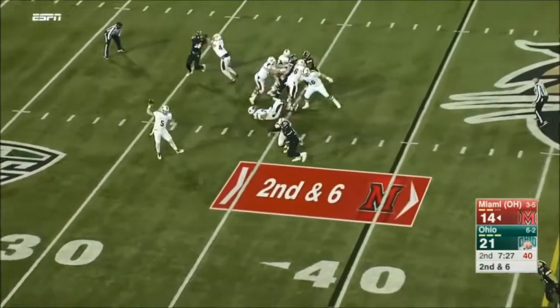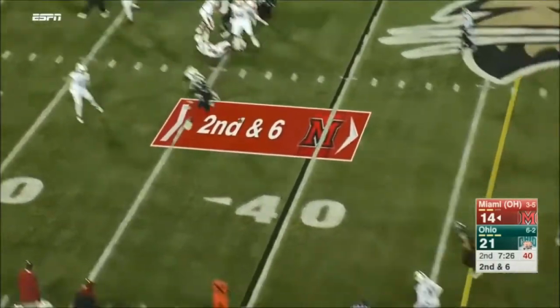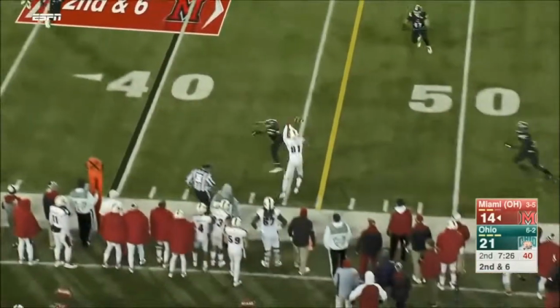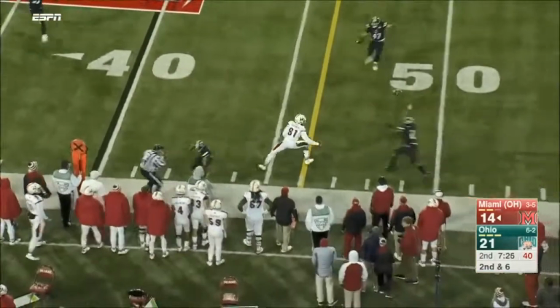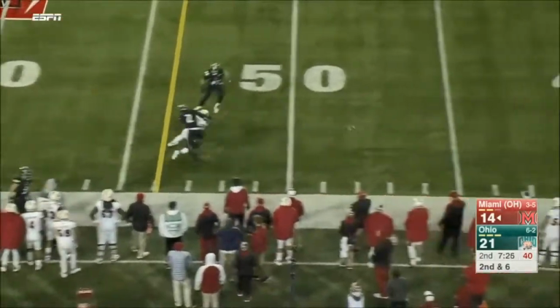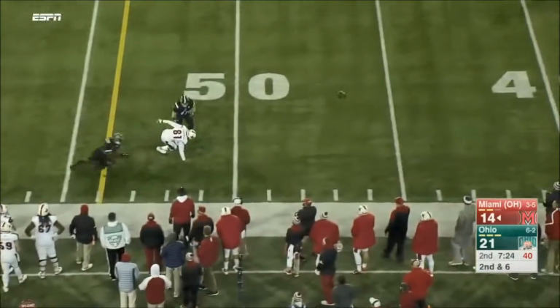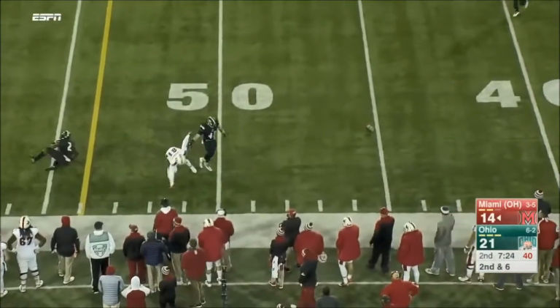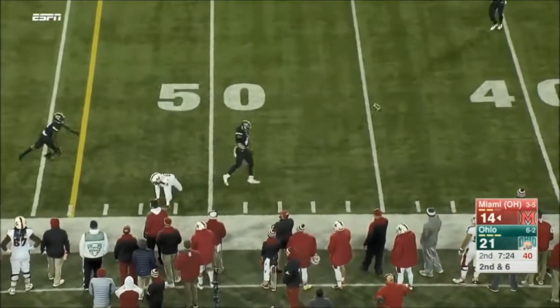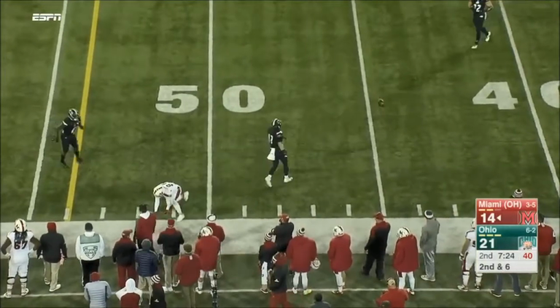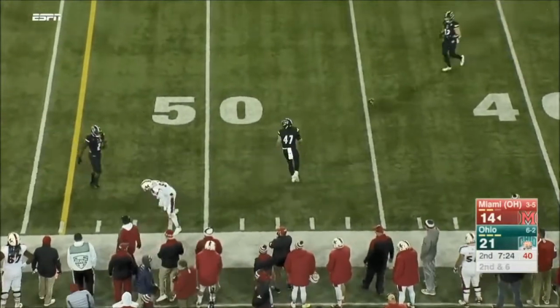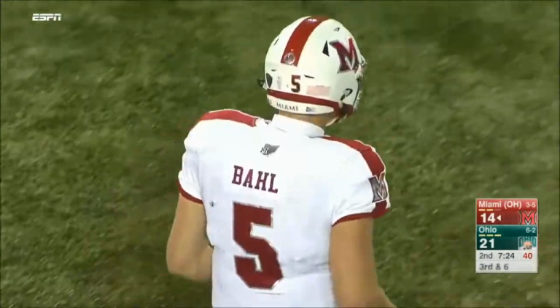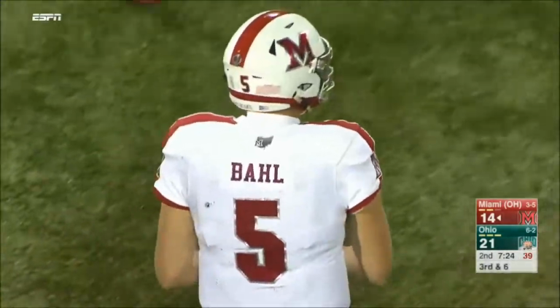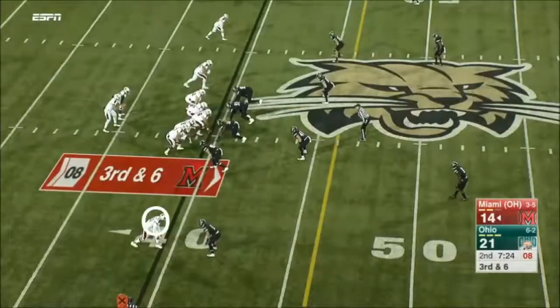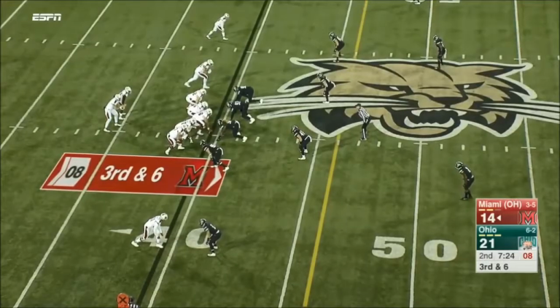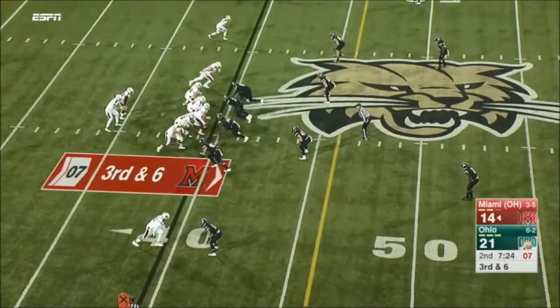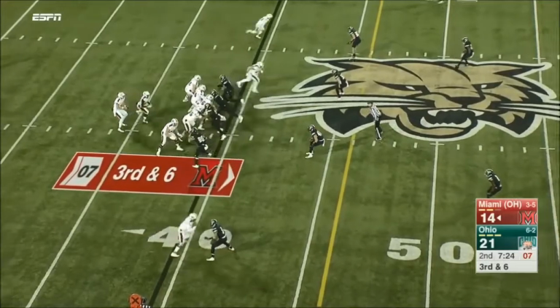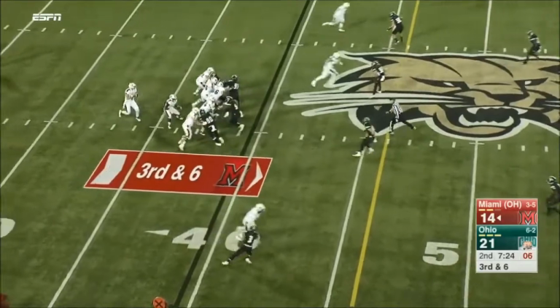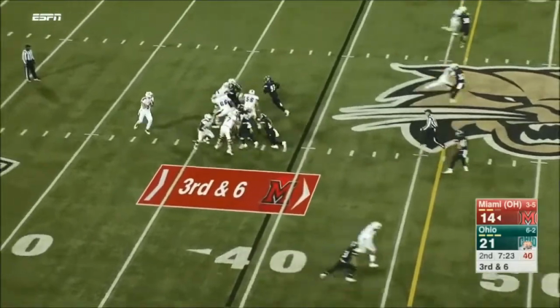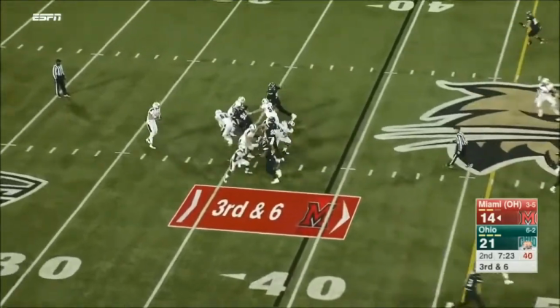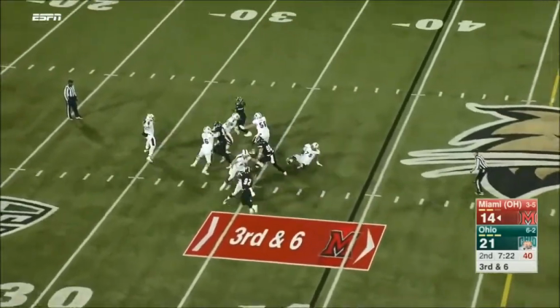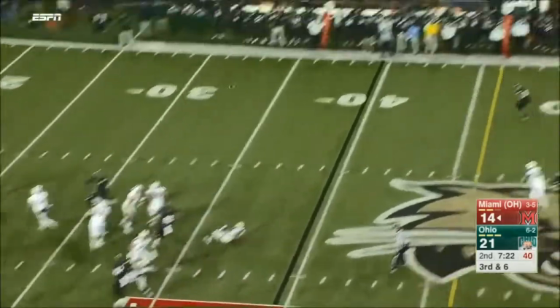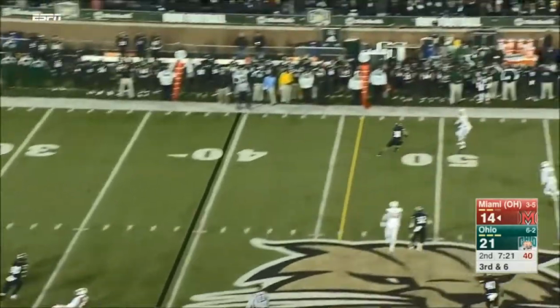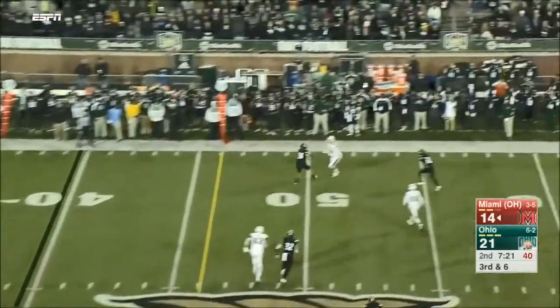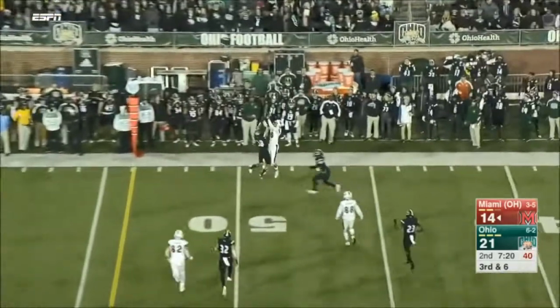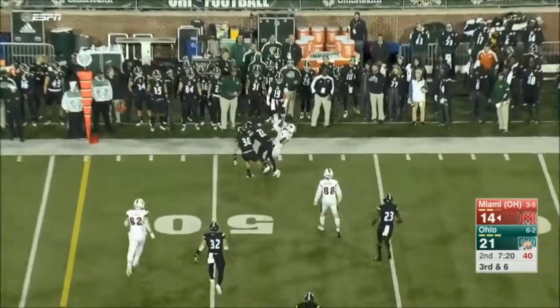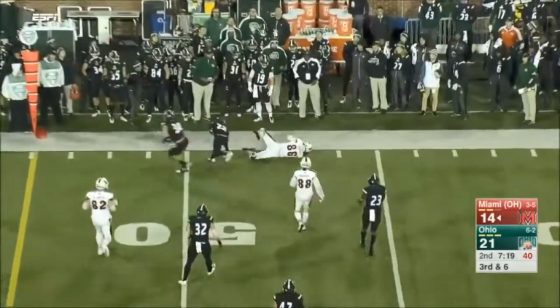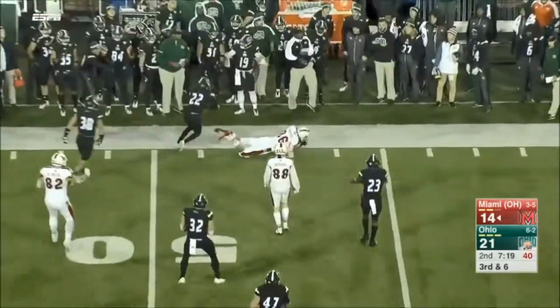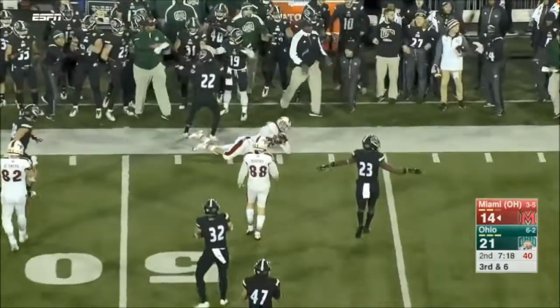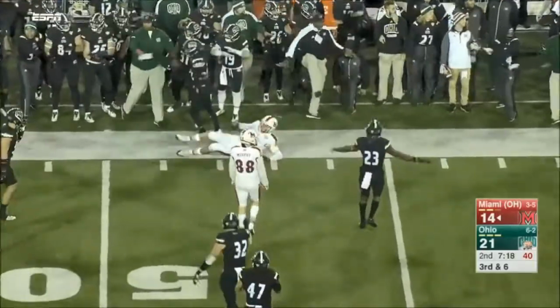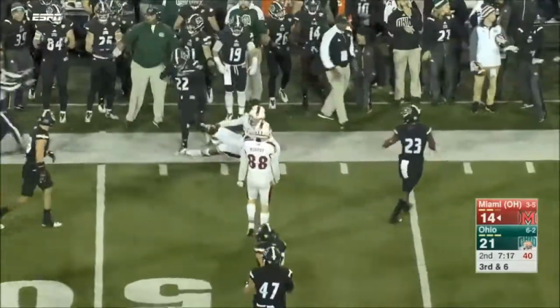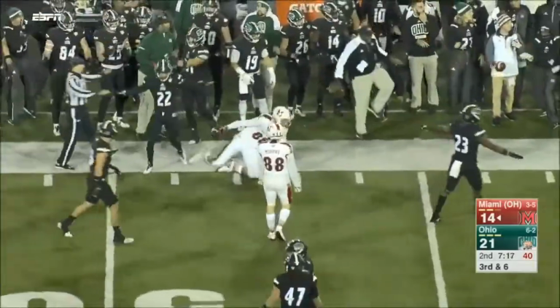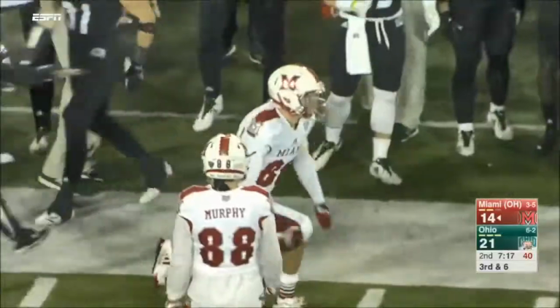Ball on second down, on the sideline — tipped and again almost intercepted. Gardner the intended target, coverage on Gardner. Did they go in that direction again? Ball looking left the whole time, this time up top — and it is incomplete.